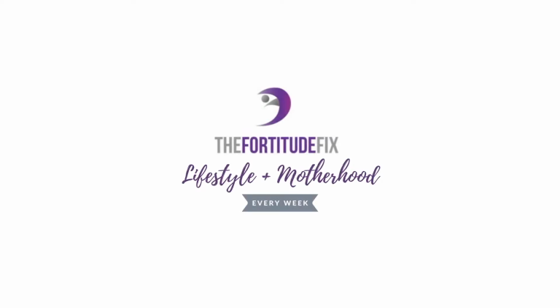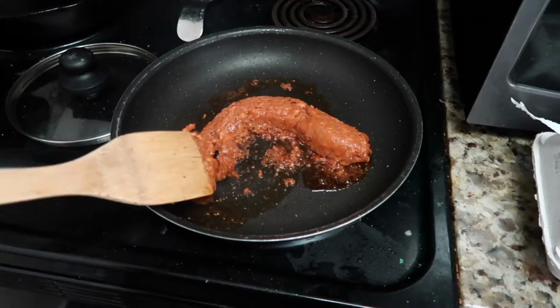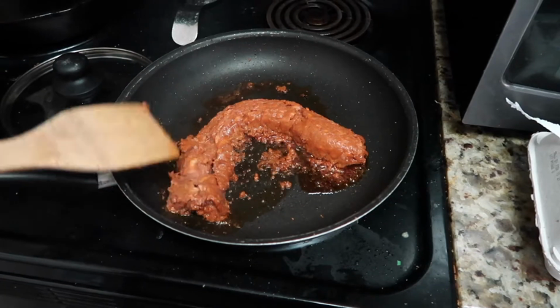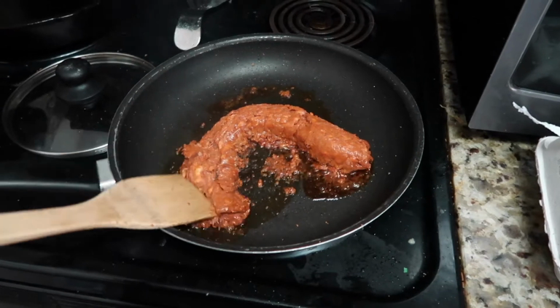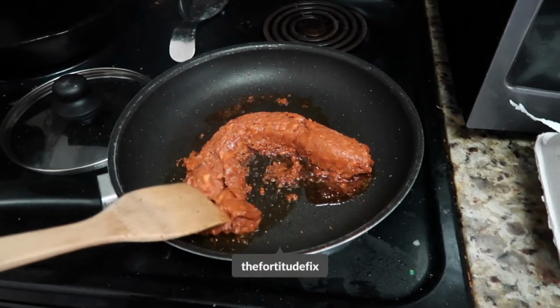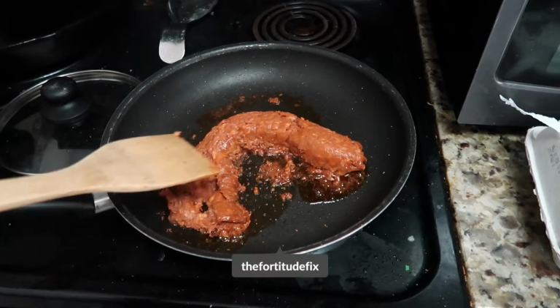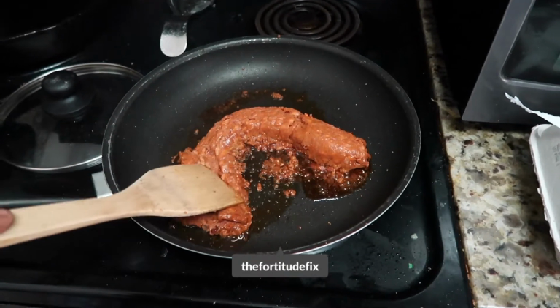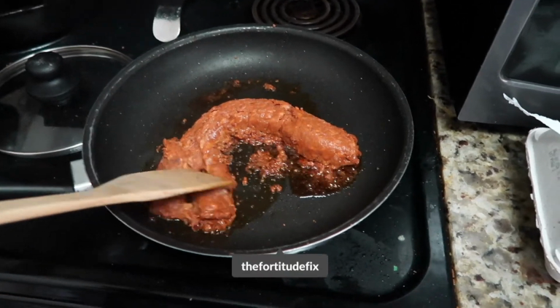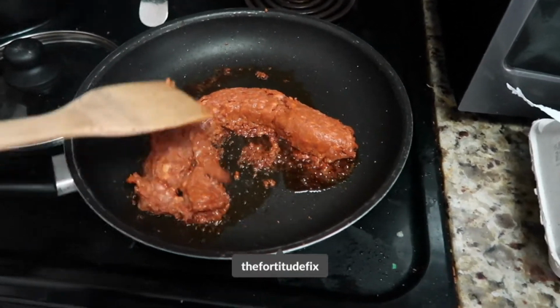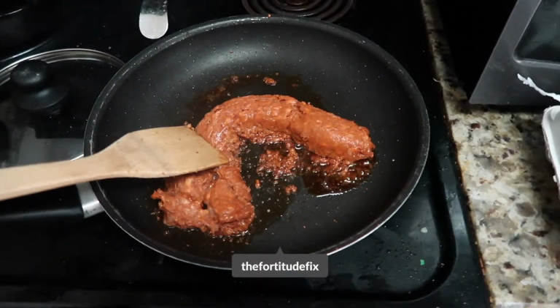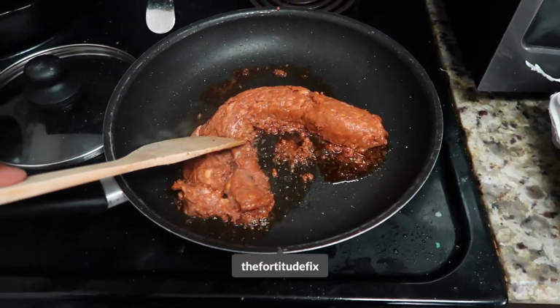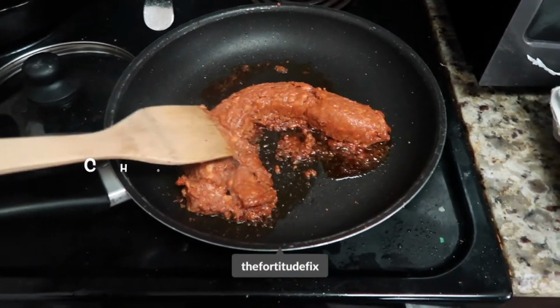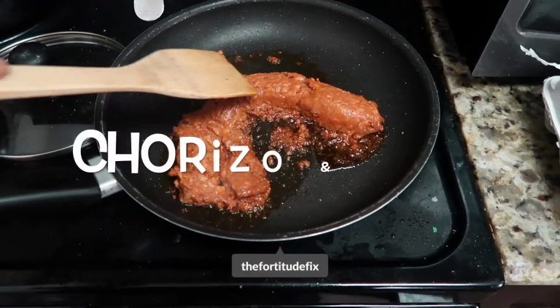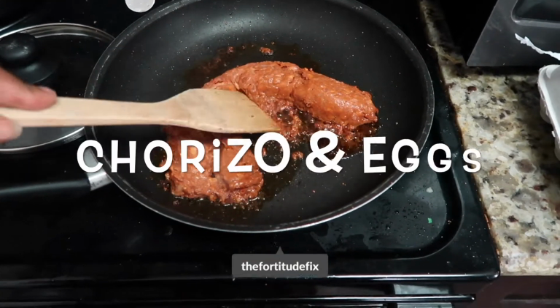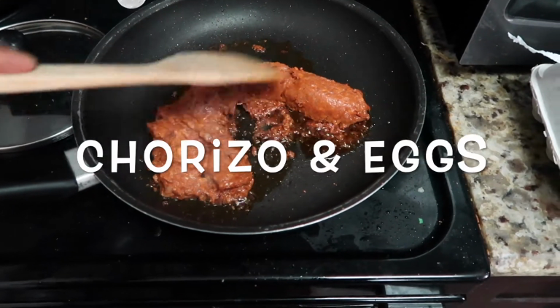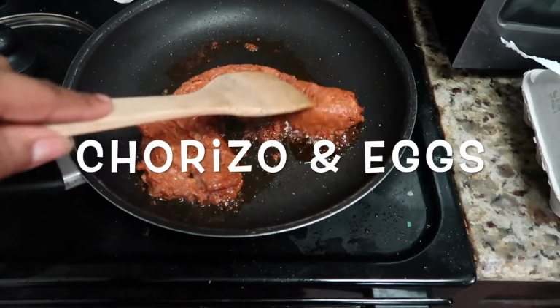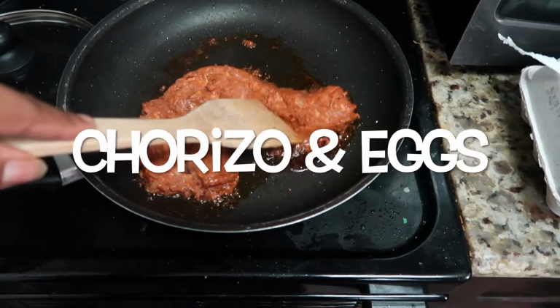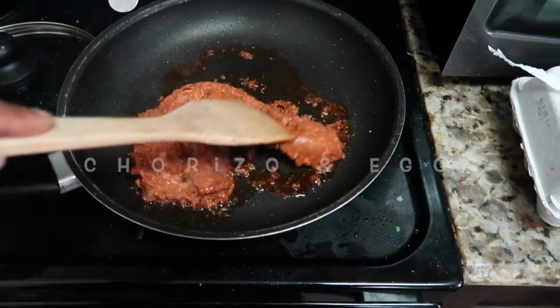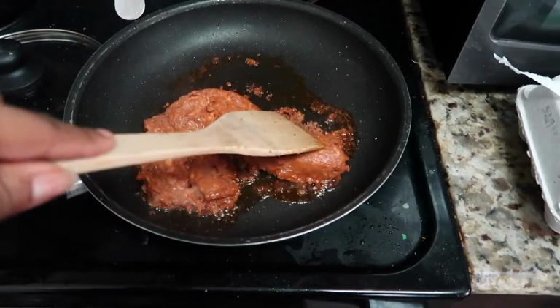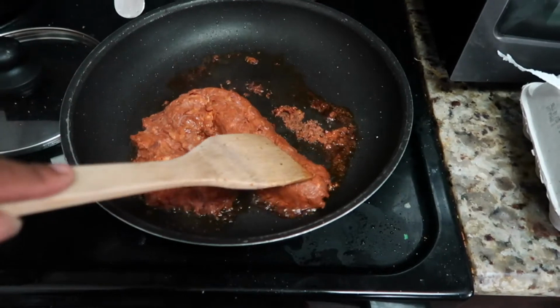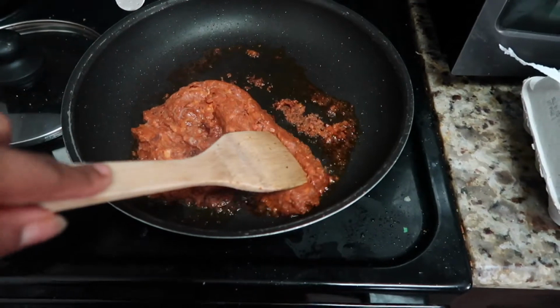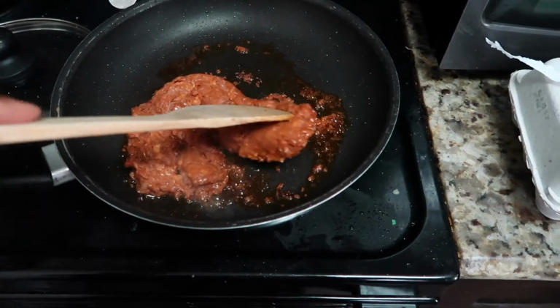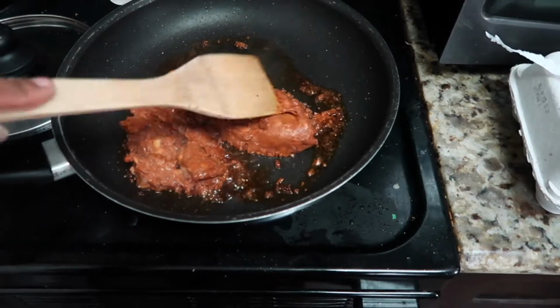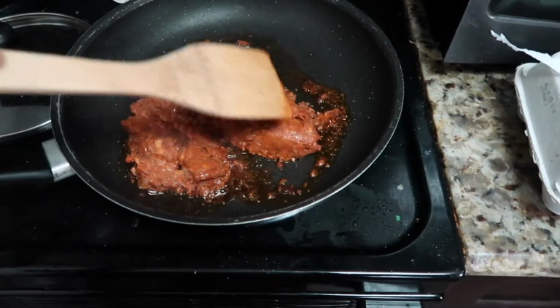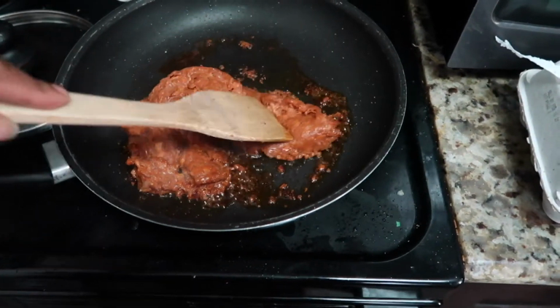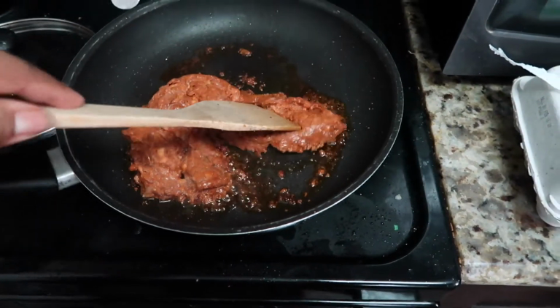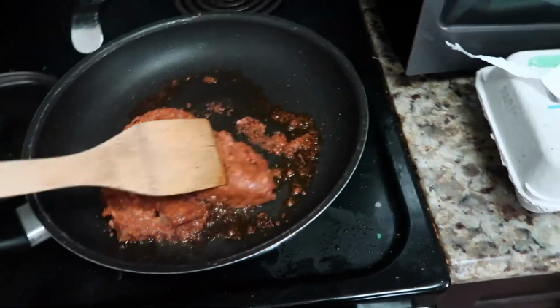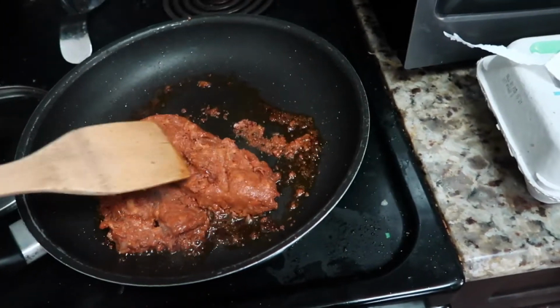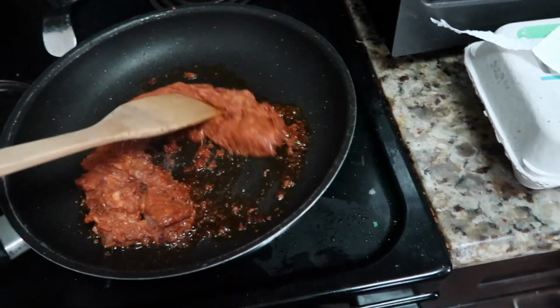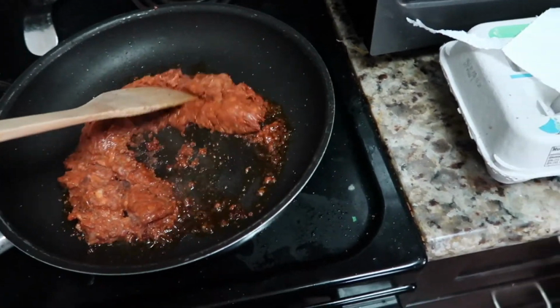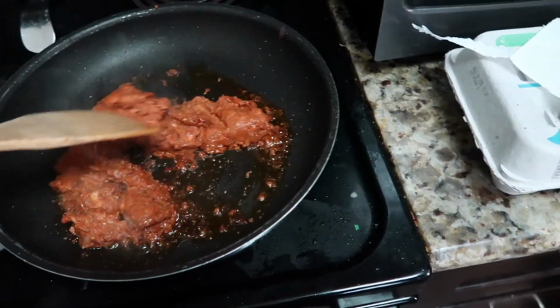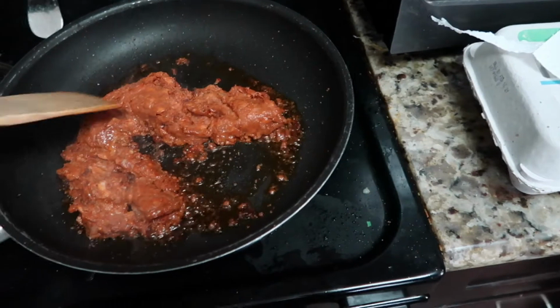Hey everyone, welcome back to the Fortitude Fix. Today I'm showing you how to make chorizo and eggs. I have the chorizo in the pan right now — I actually have the pan a little bit too hot.